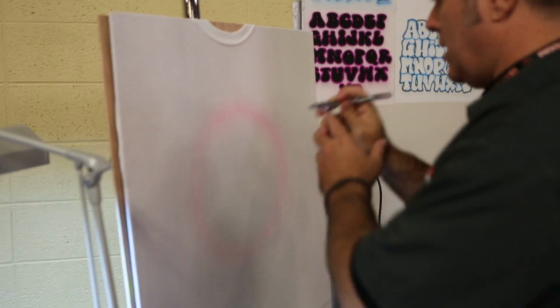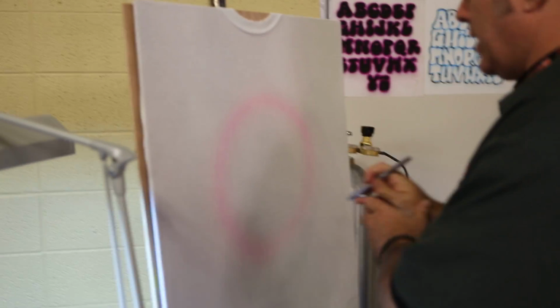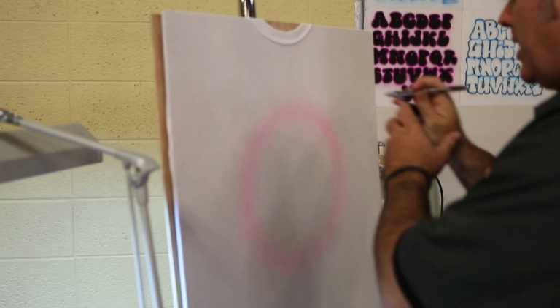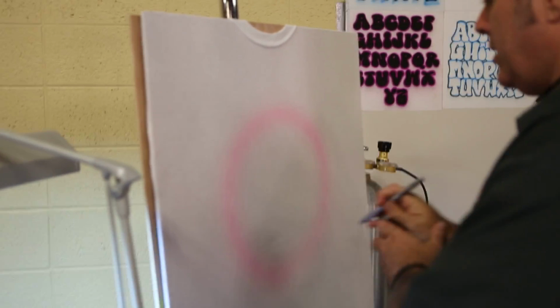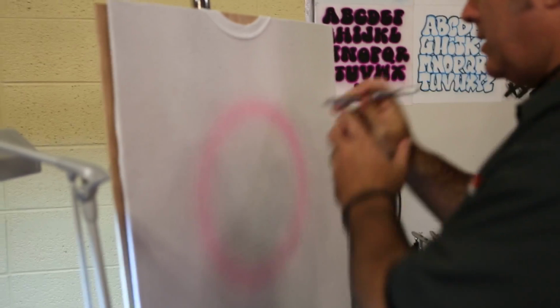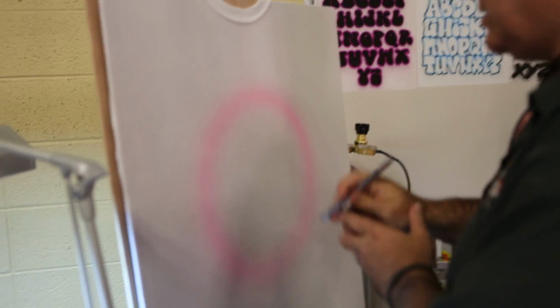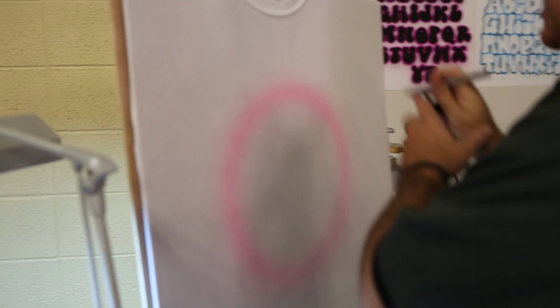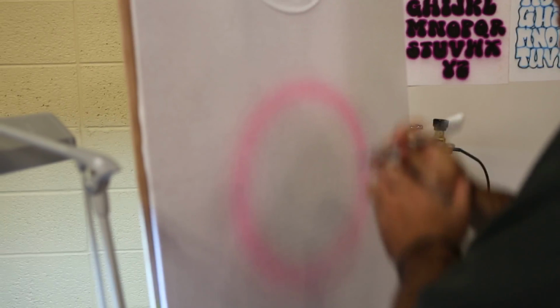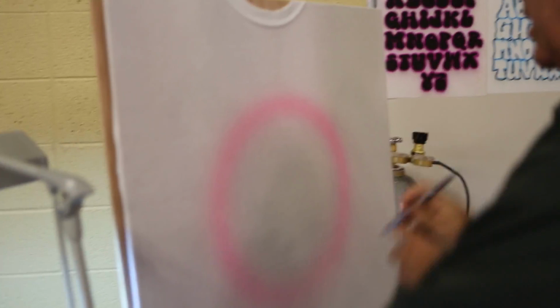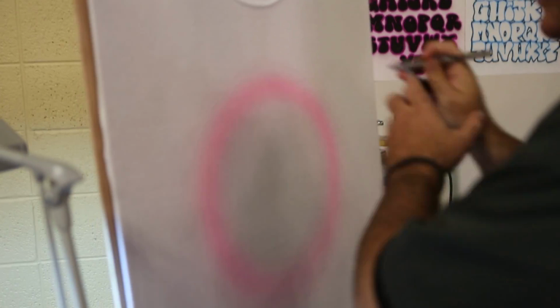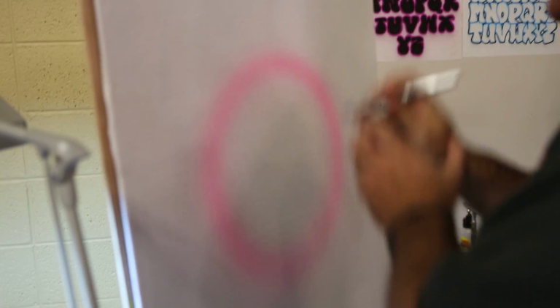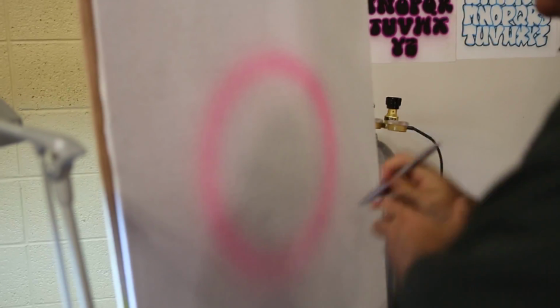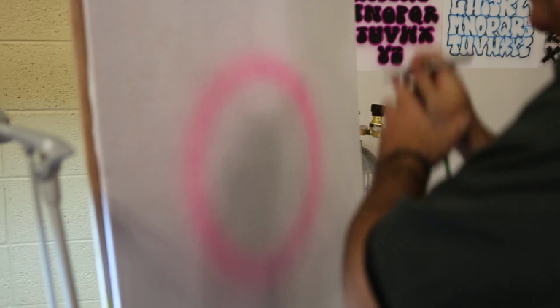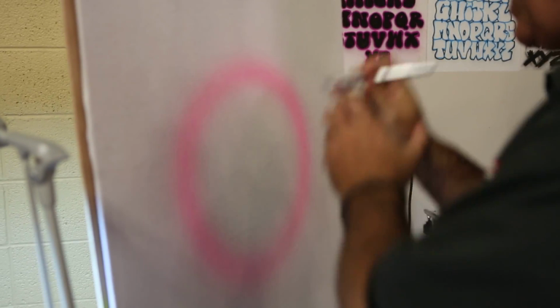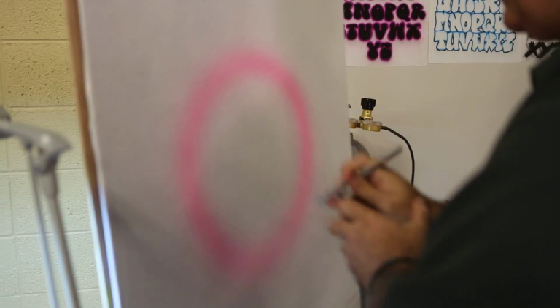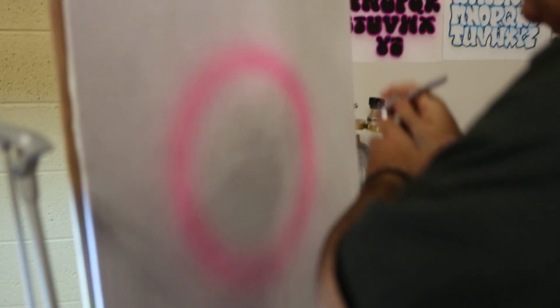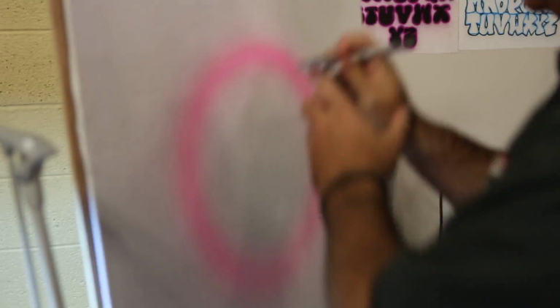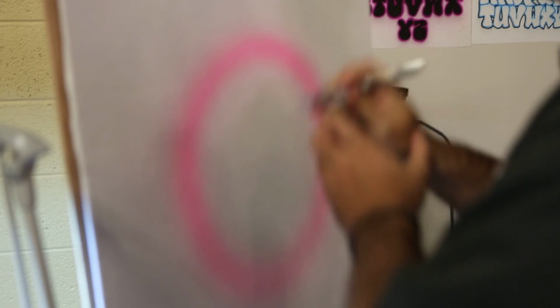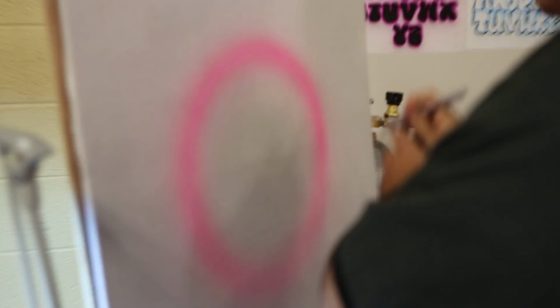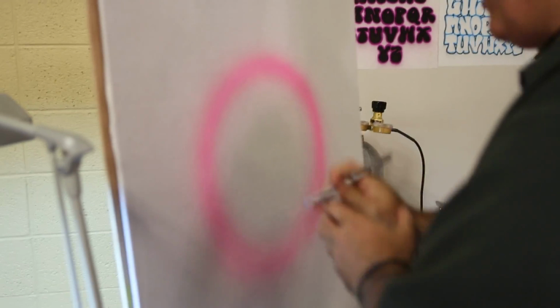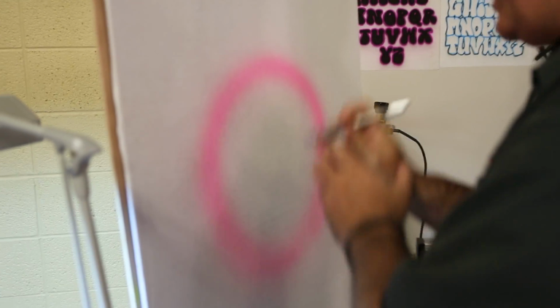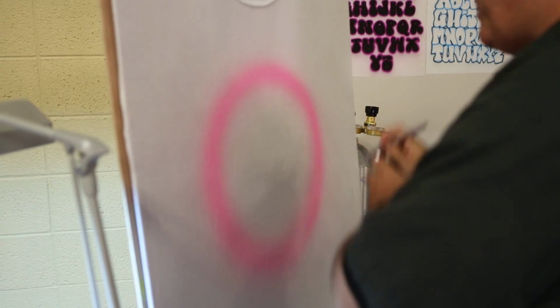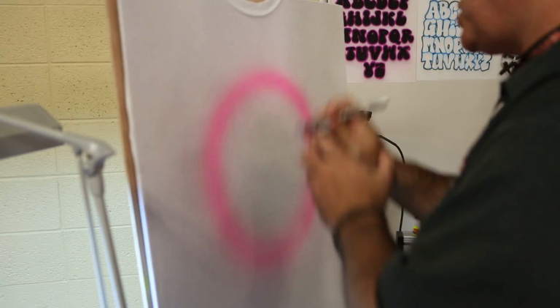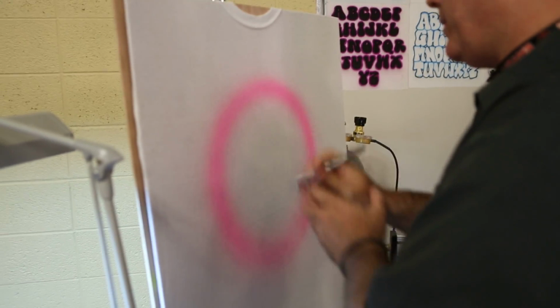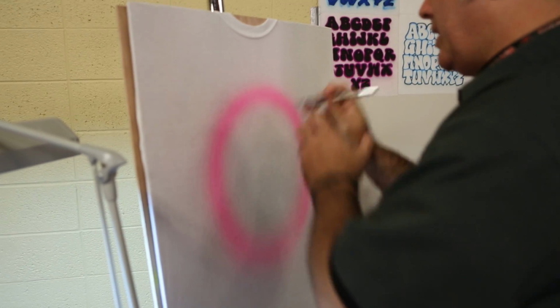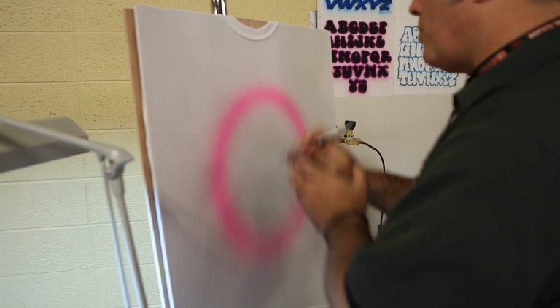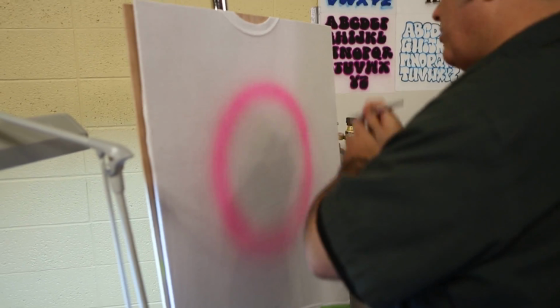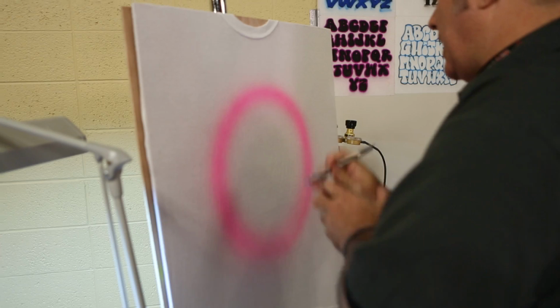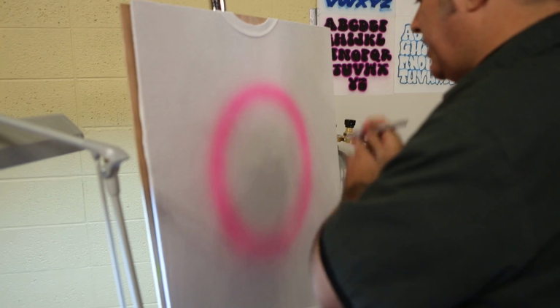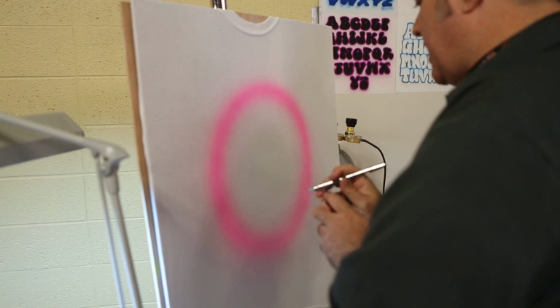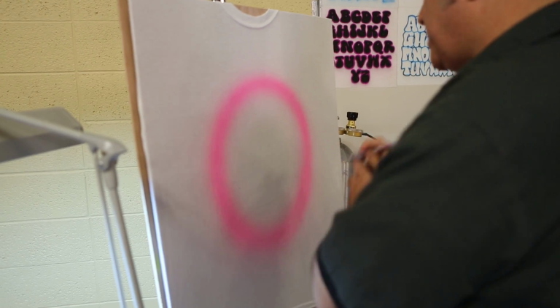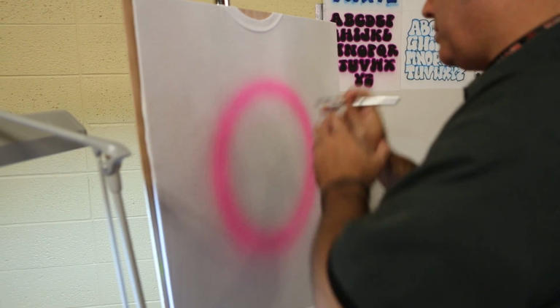I'm starting out by giving myself a haze of color around the outside. I'm going back over it, give myself a basic shape, and then I'll go back over it a lot to really get the saturation into it.